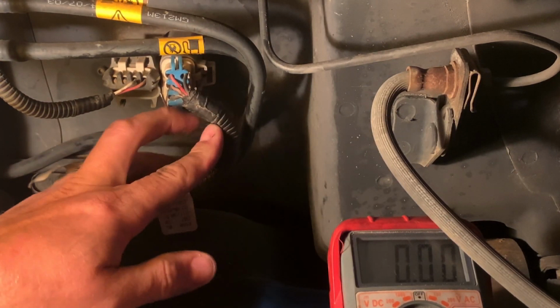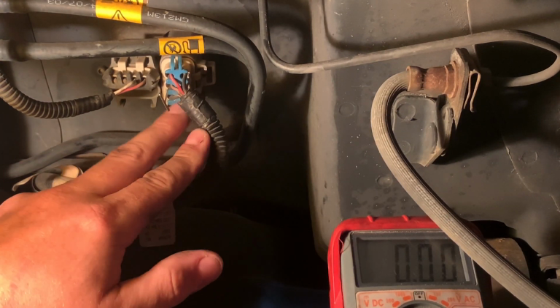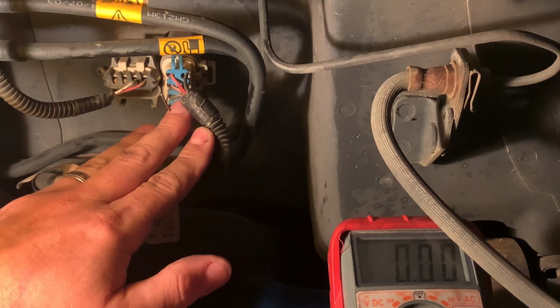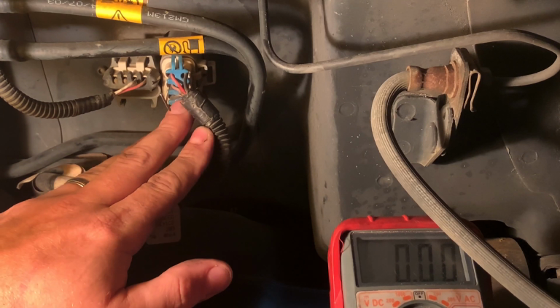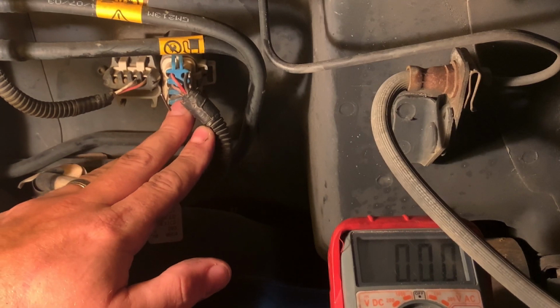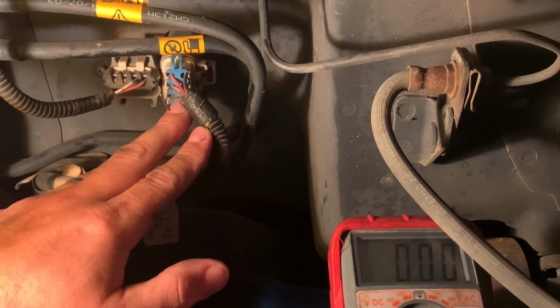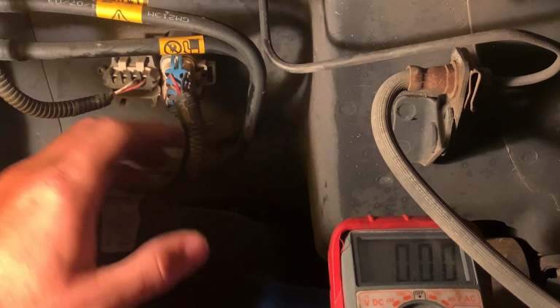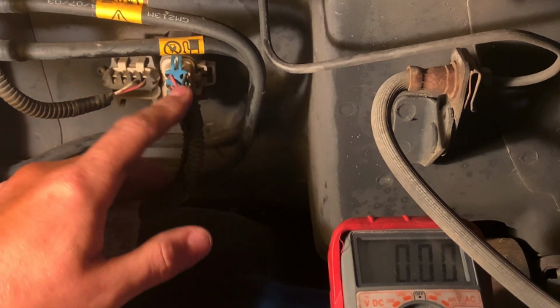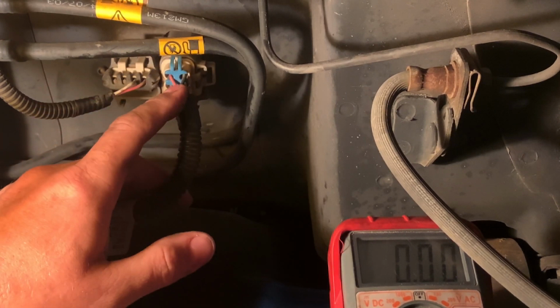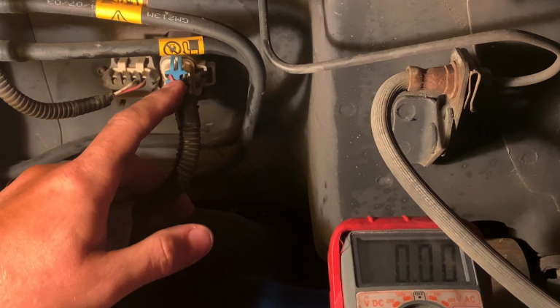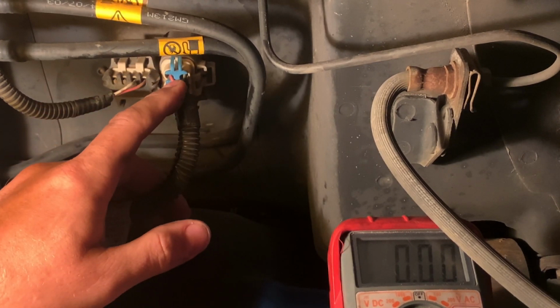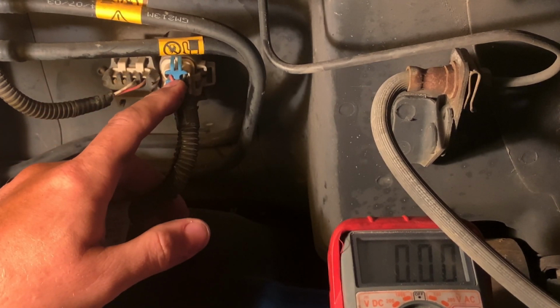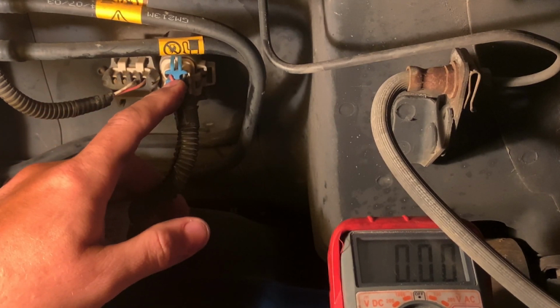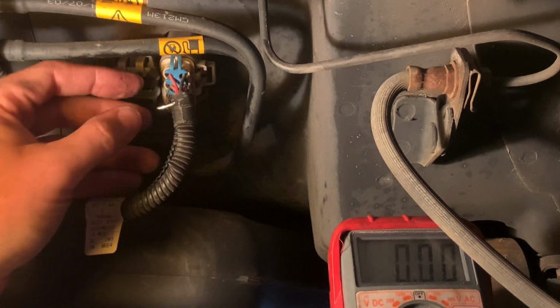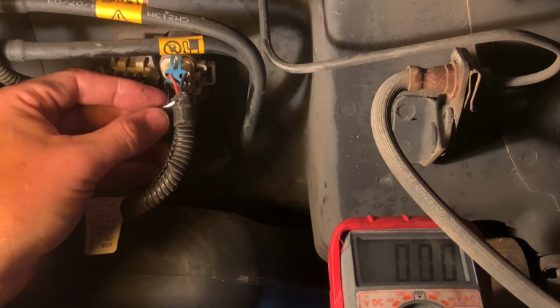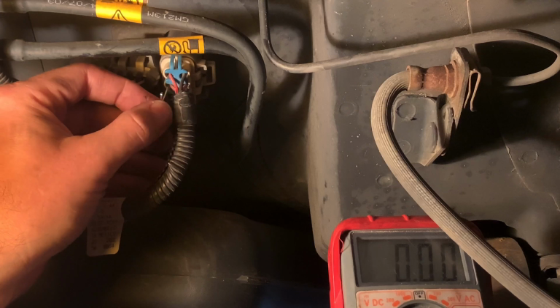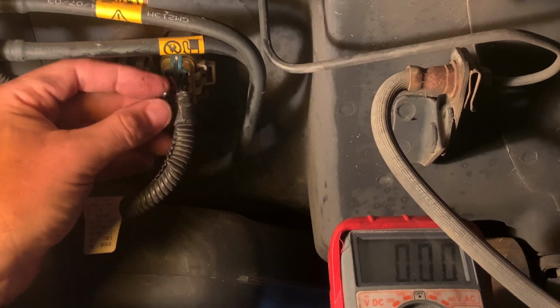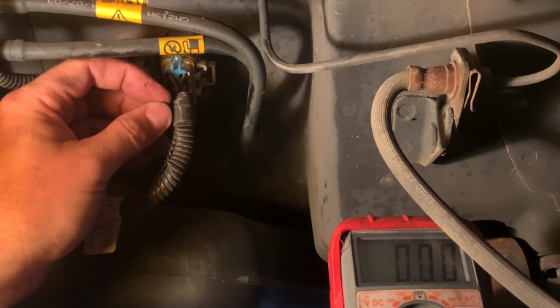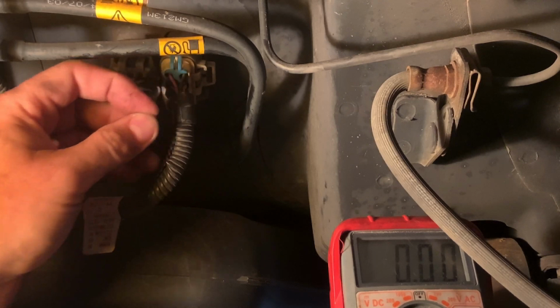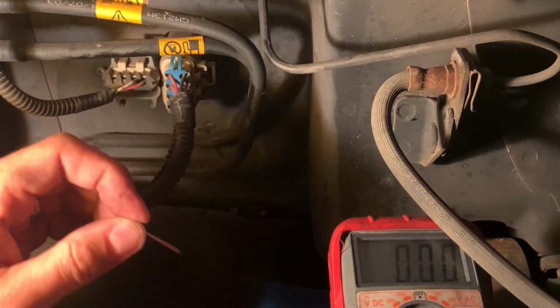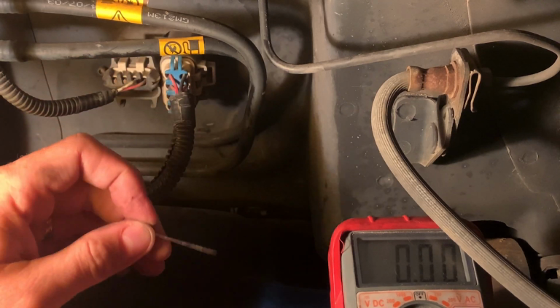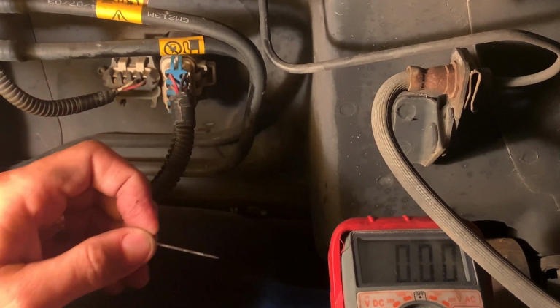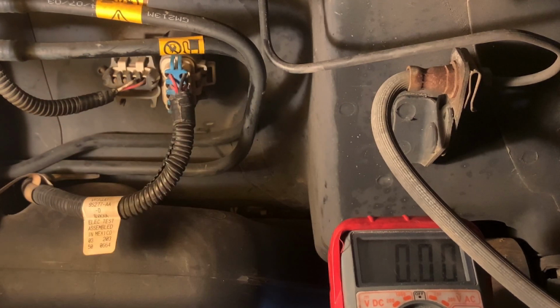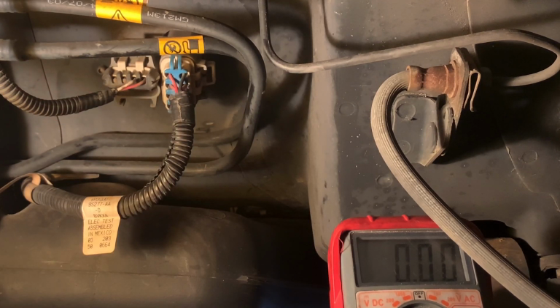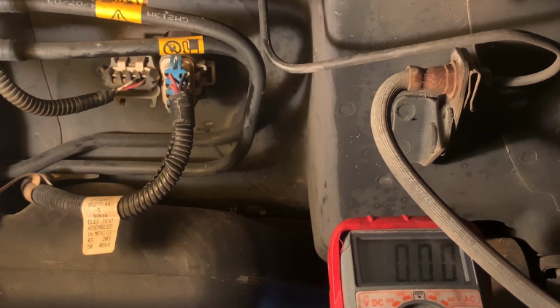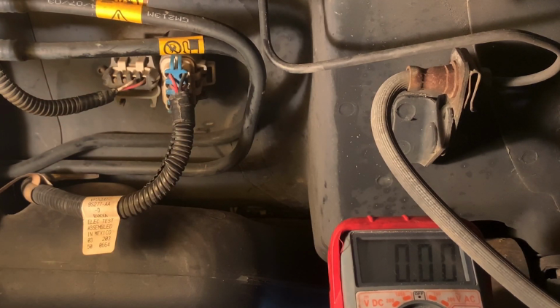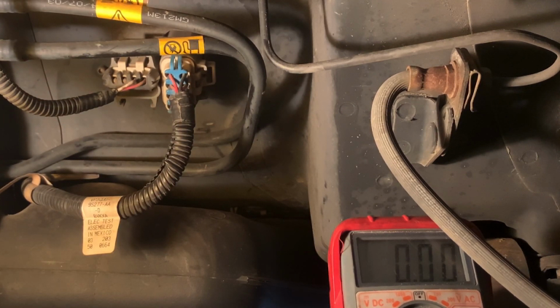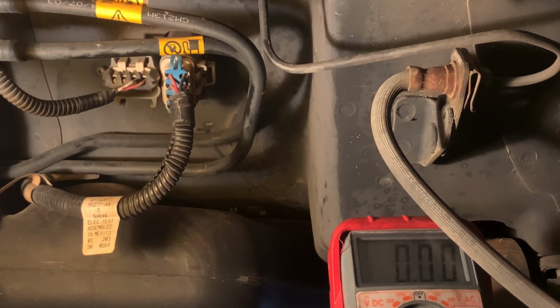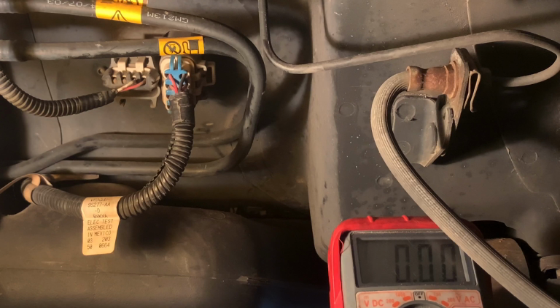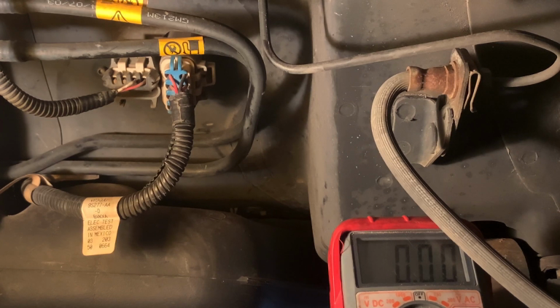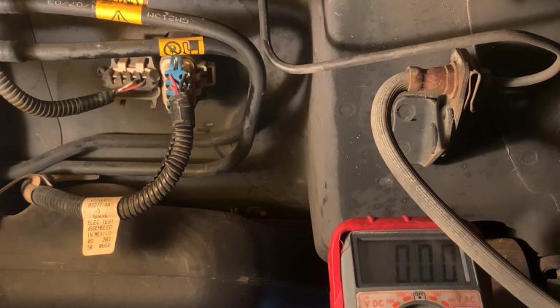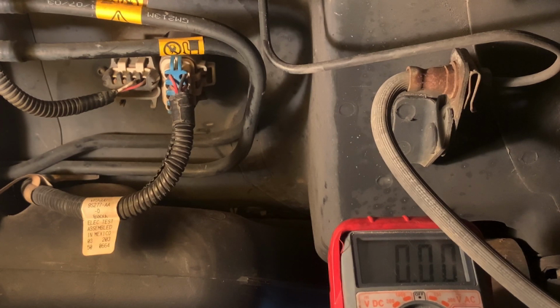The brown with white trace is your five-volt reference. This red with pink trace is your ground.